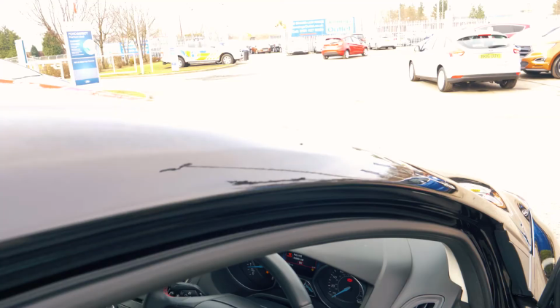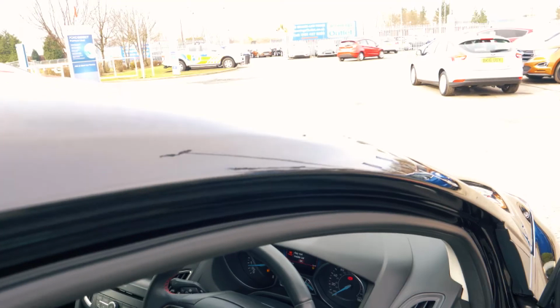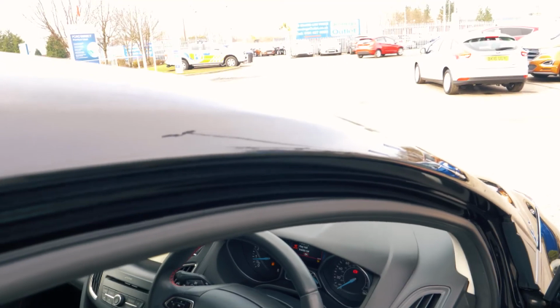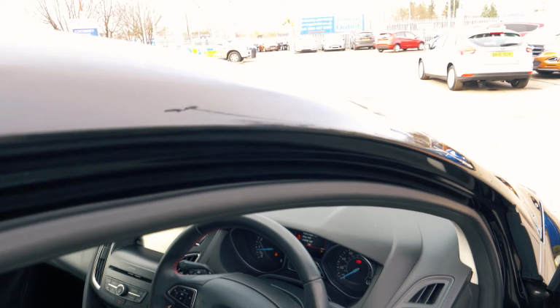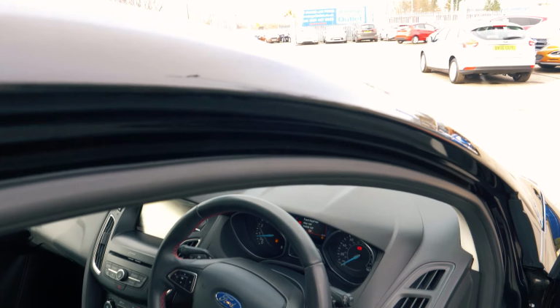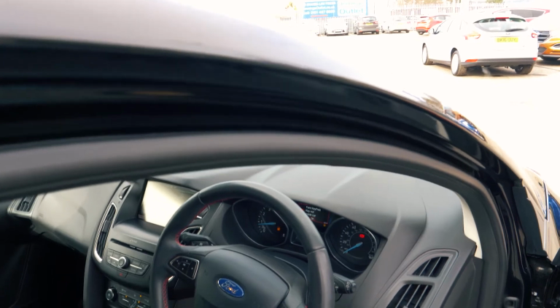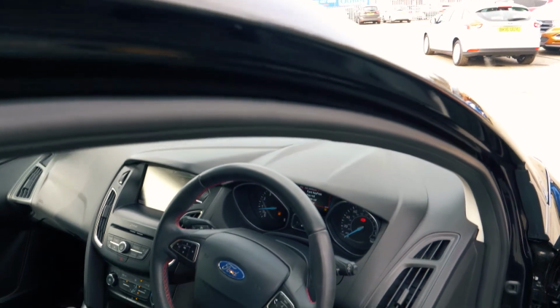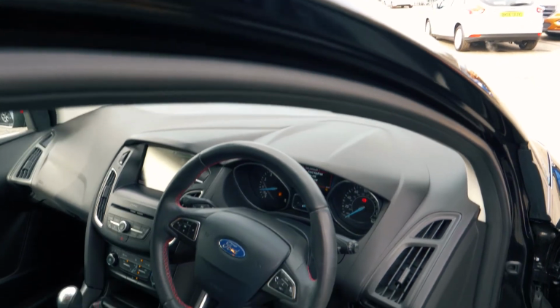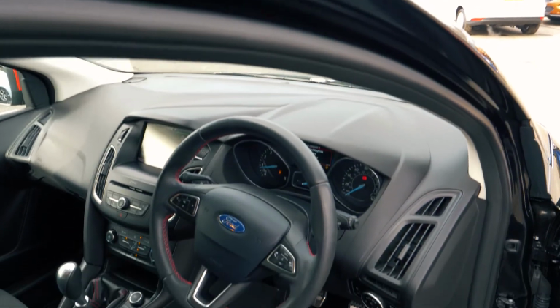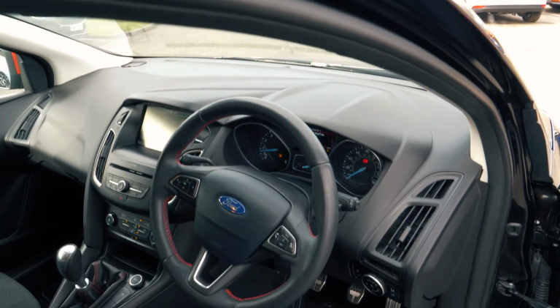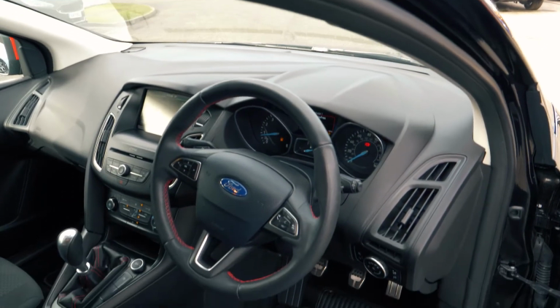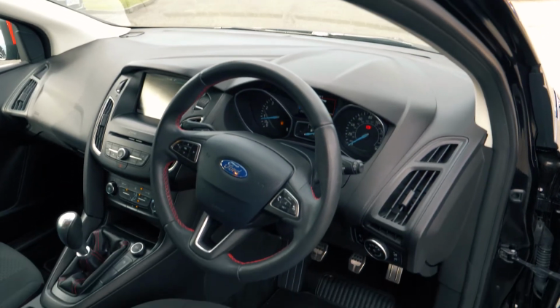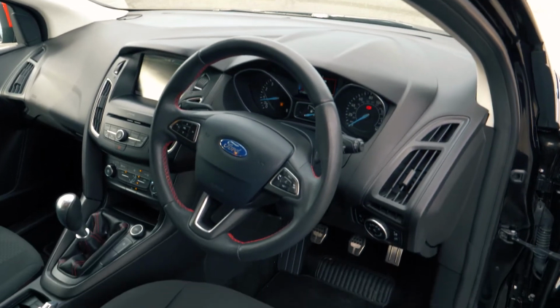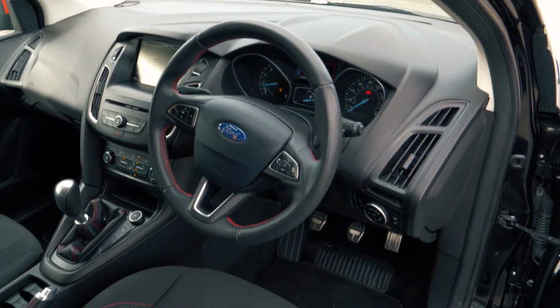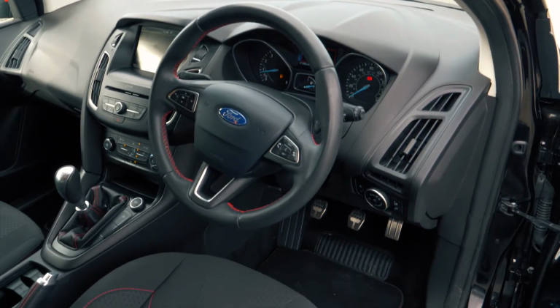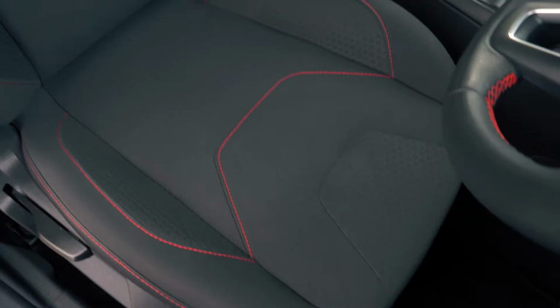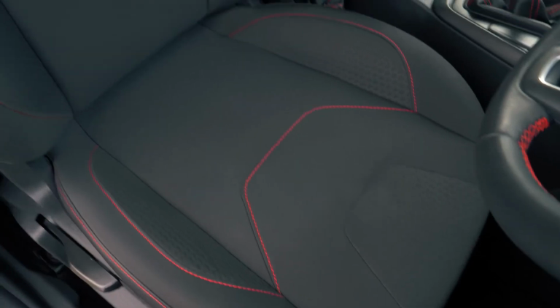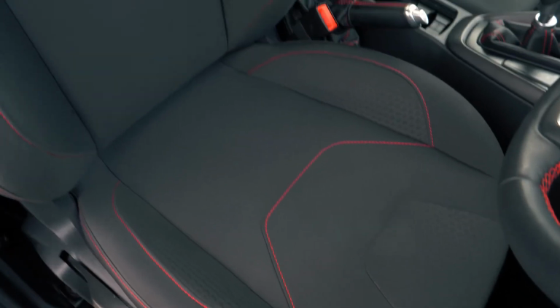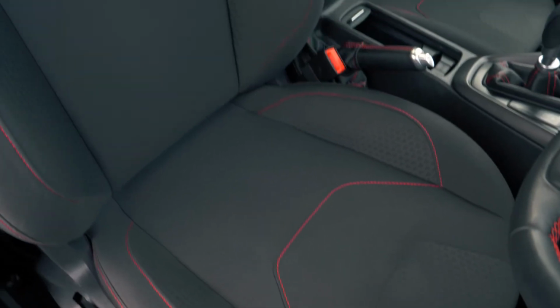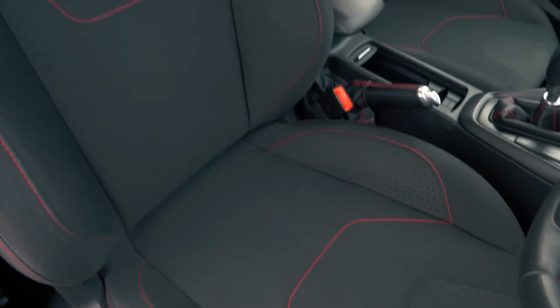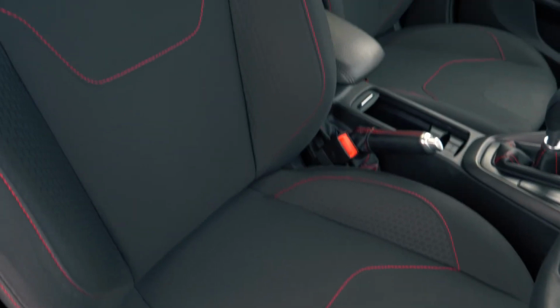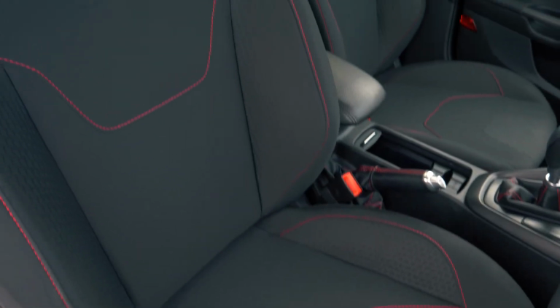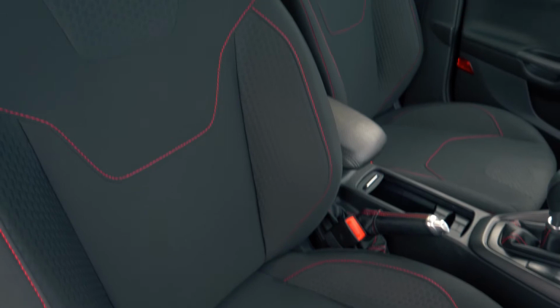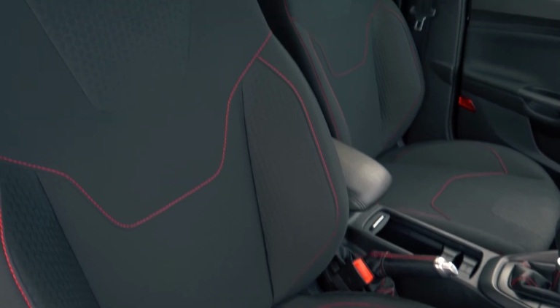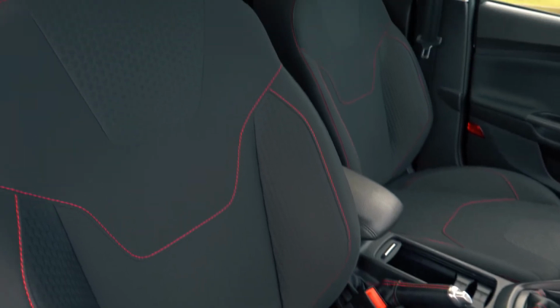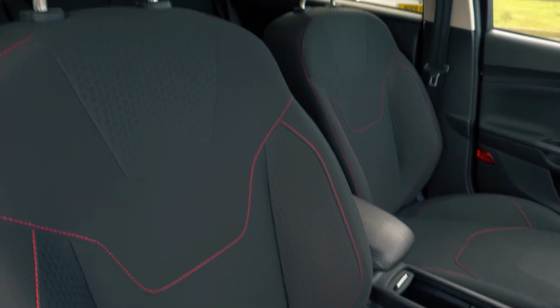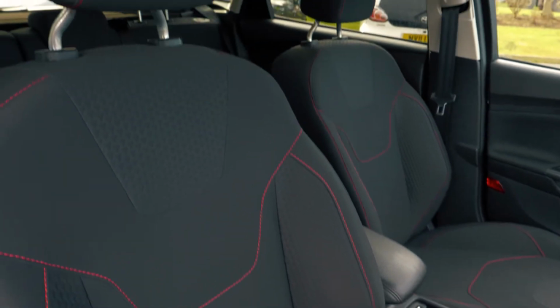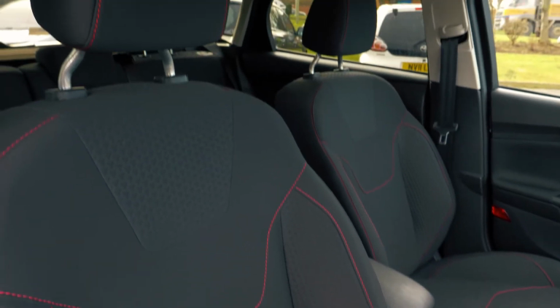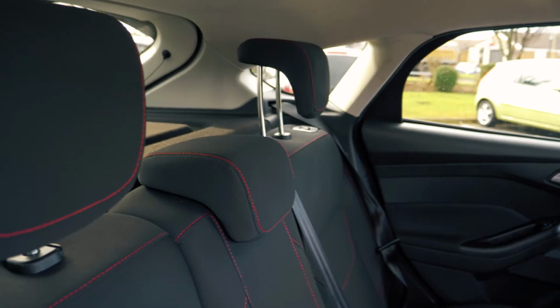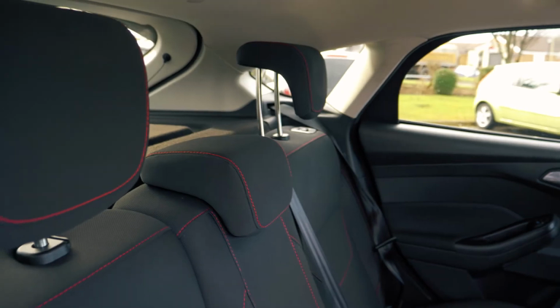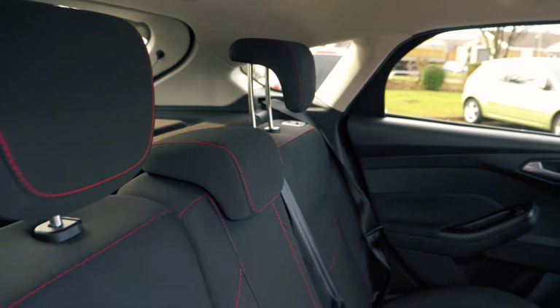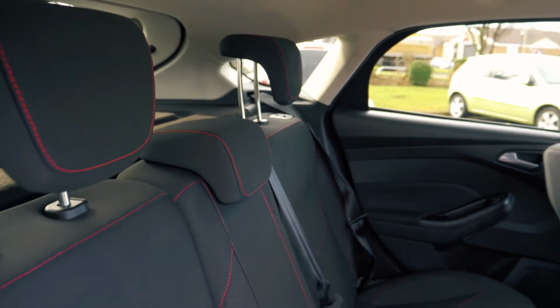This vehicle has a very comfortable and cosy feeling interior, both in the front and in the back. It also looks great with a red stitch finish on the trim.